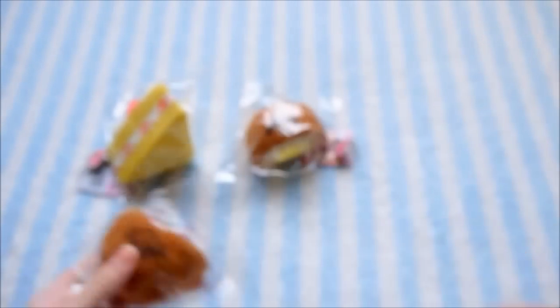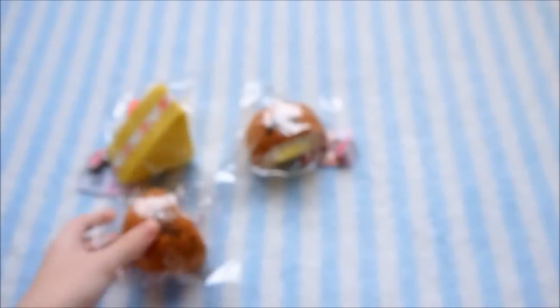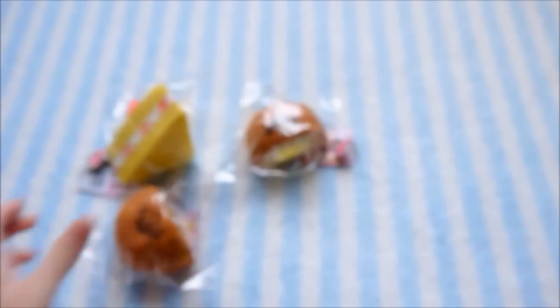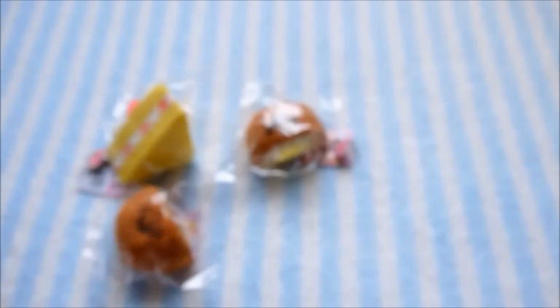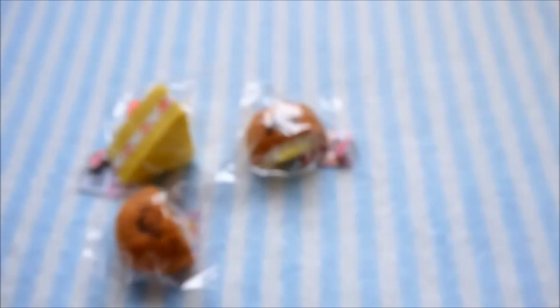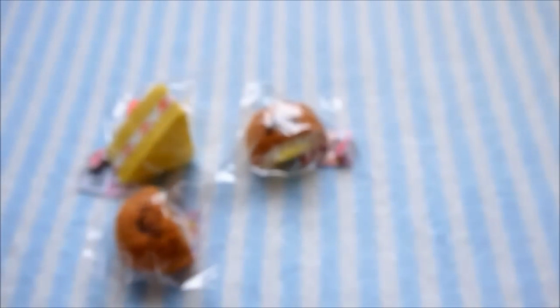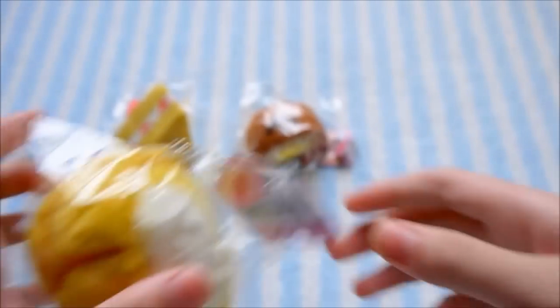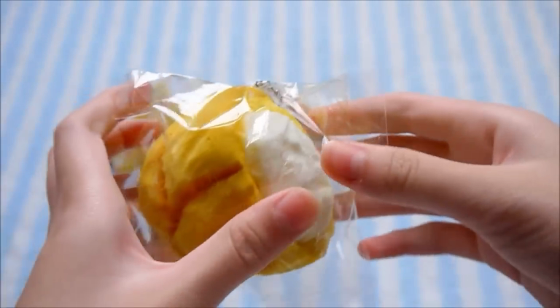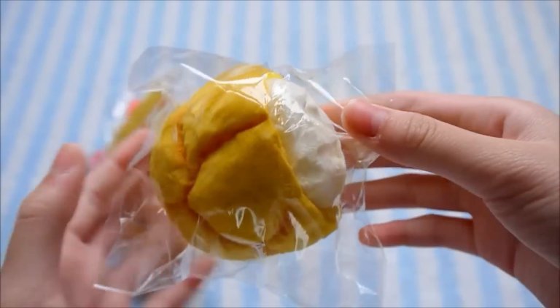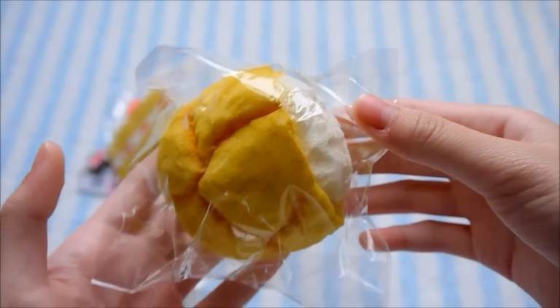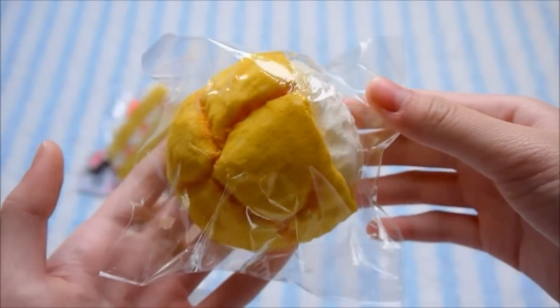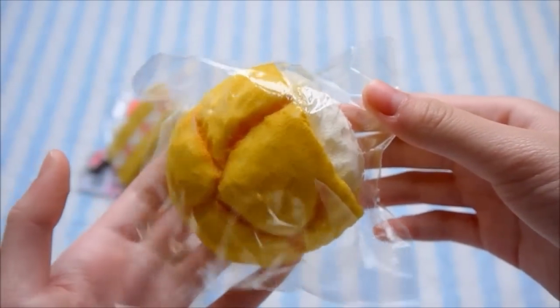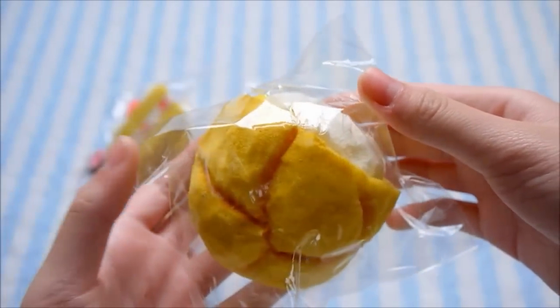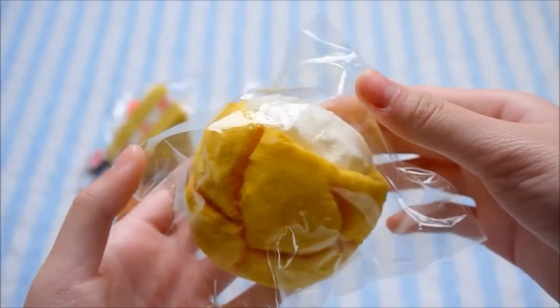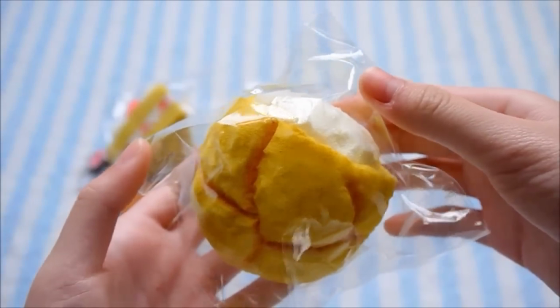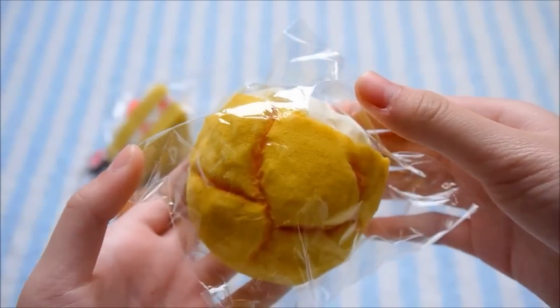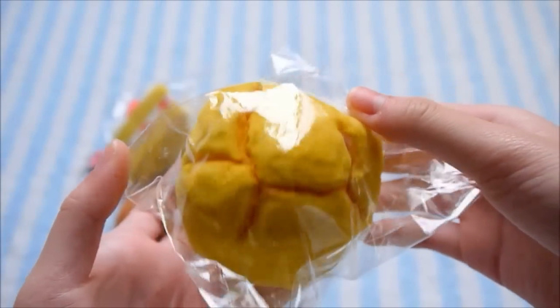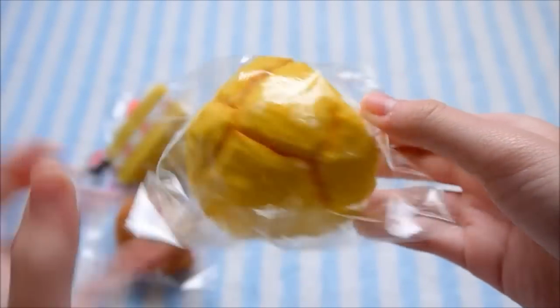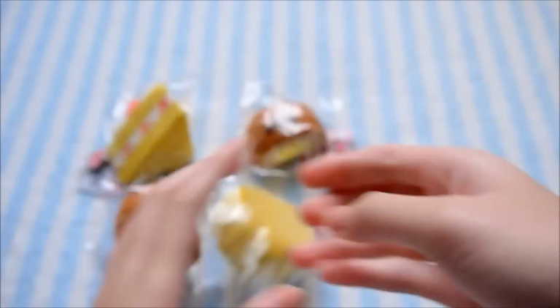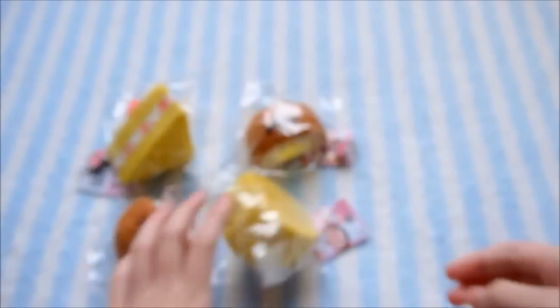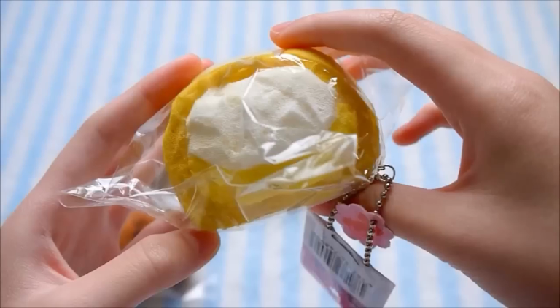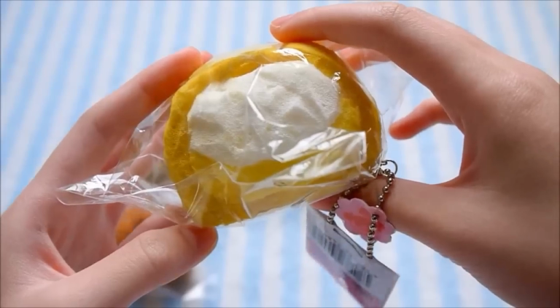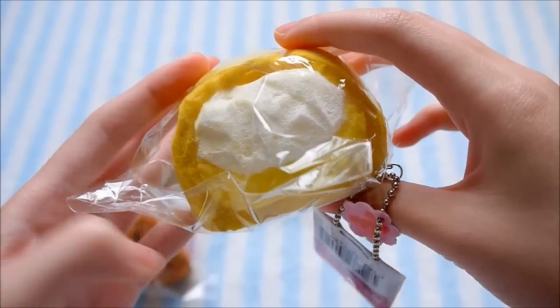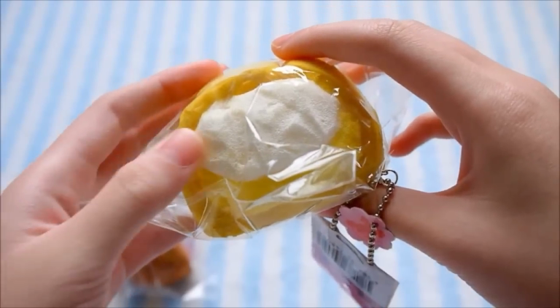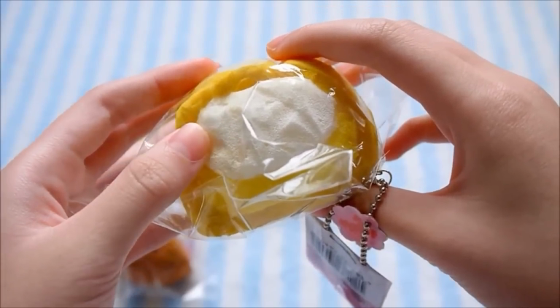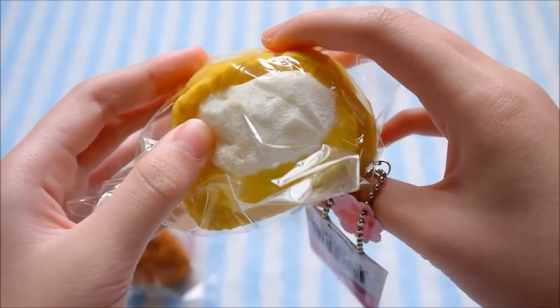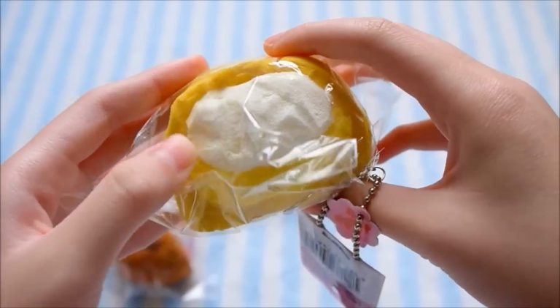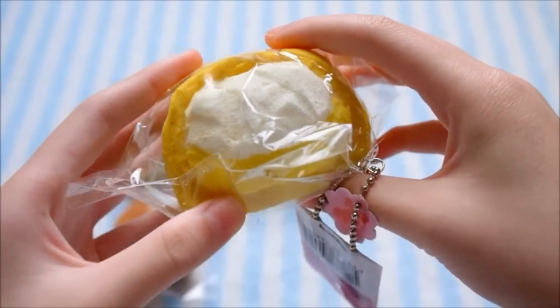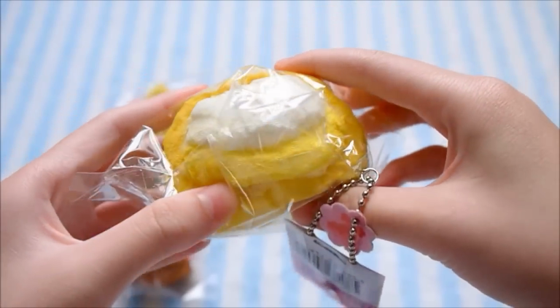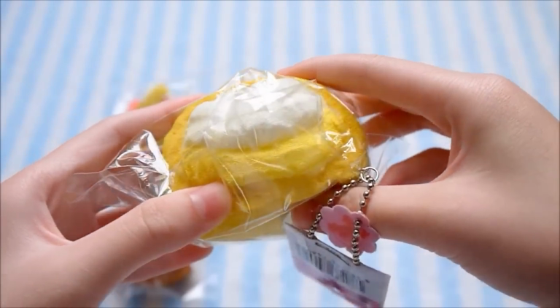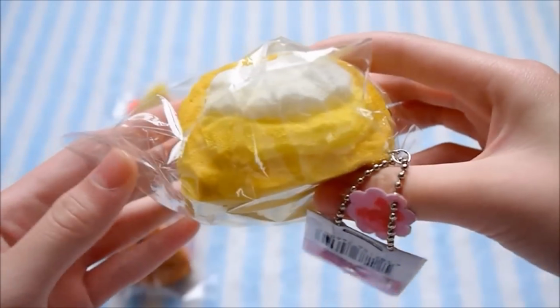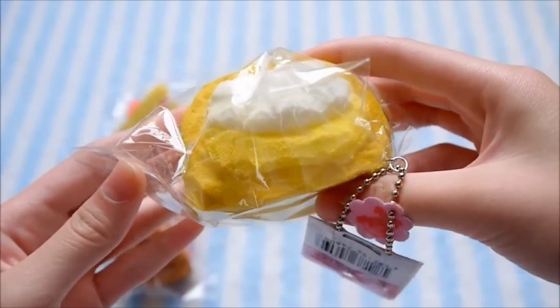And then the last one that I have is my favorite, and this one's the cream puff. It has the really nice whipped cream and custard filling in the center.